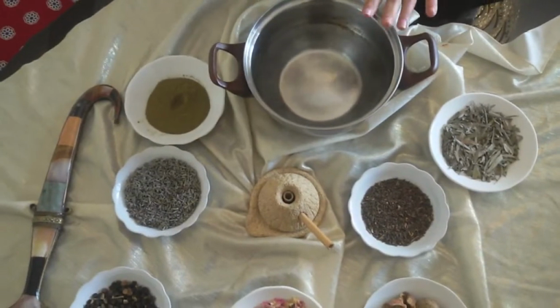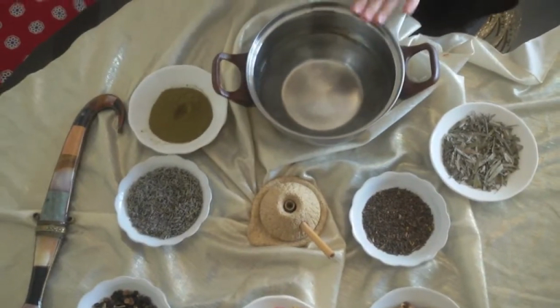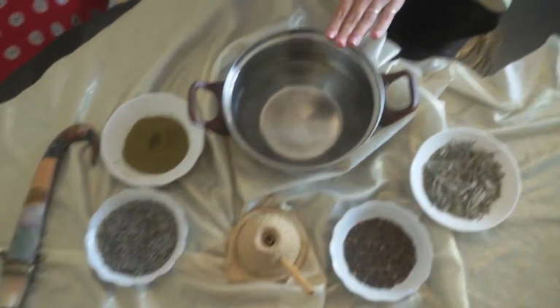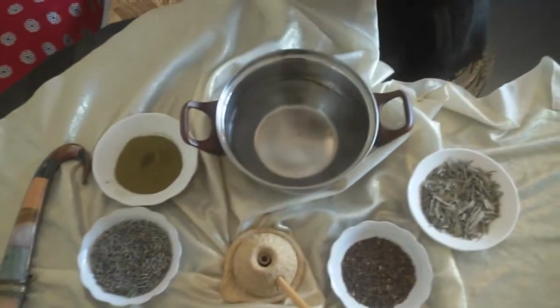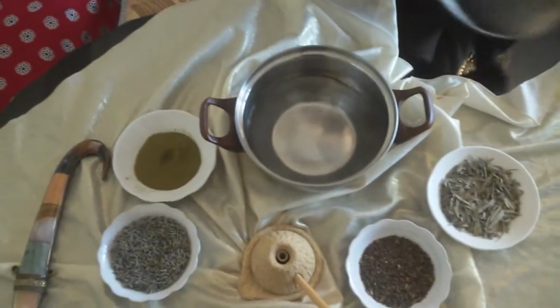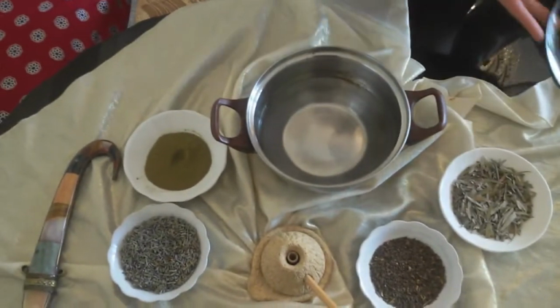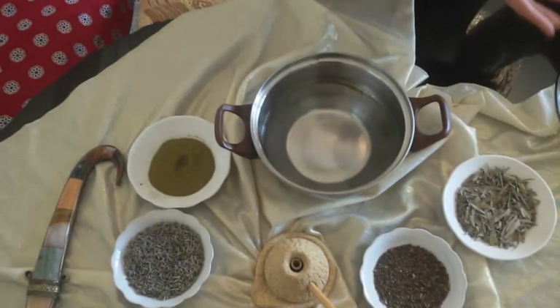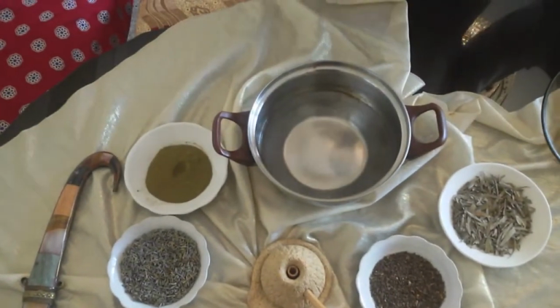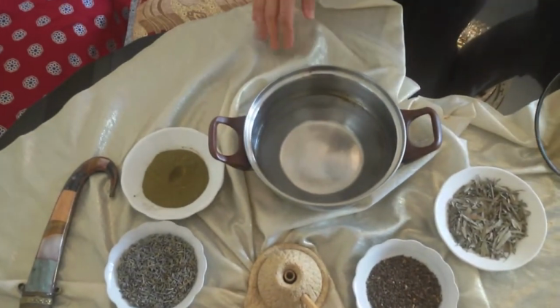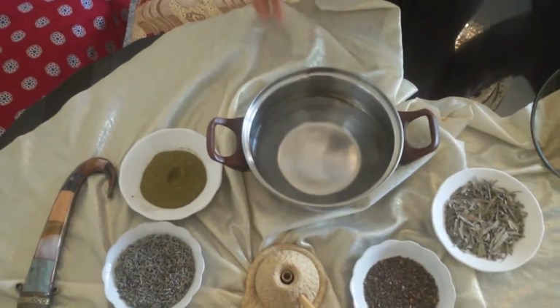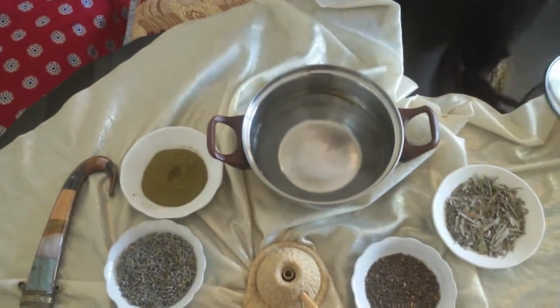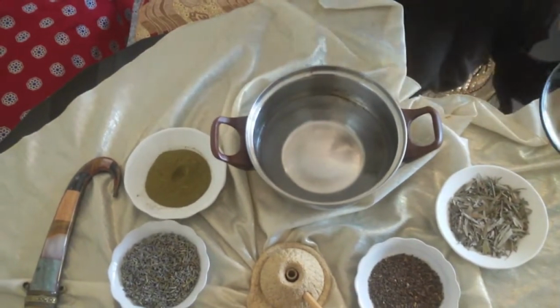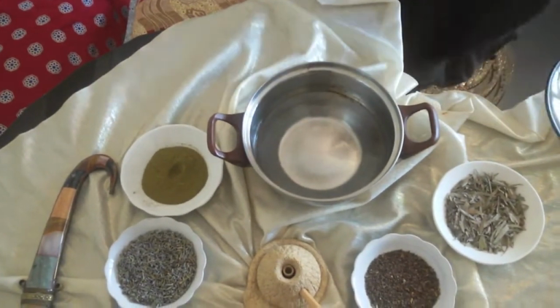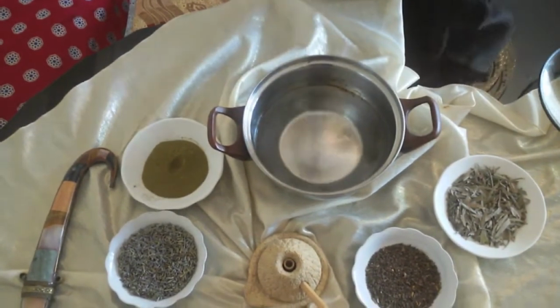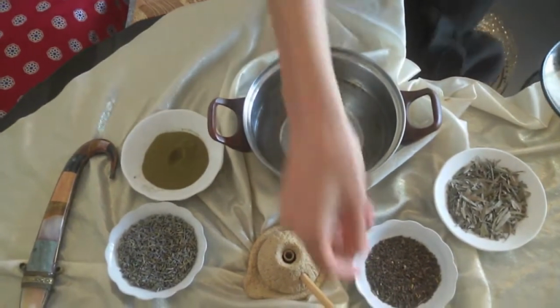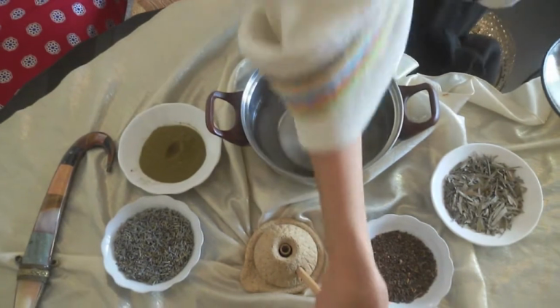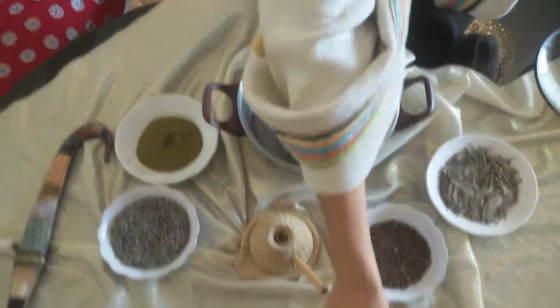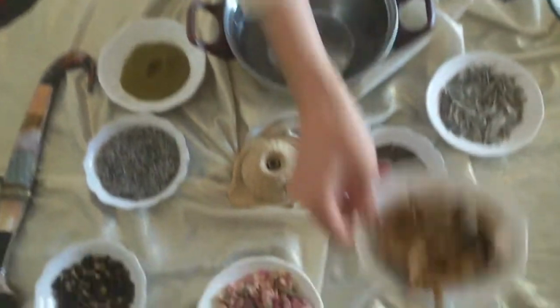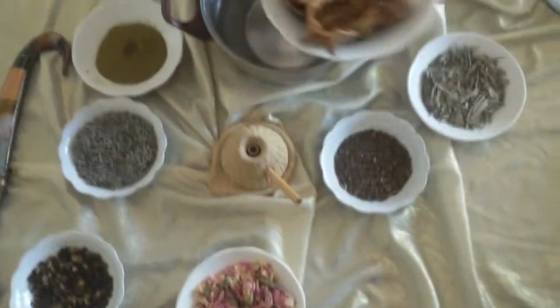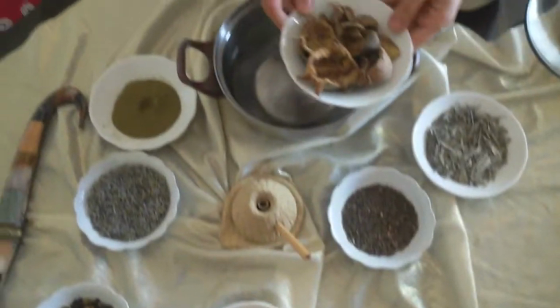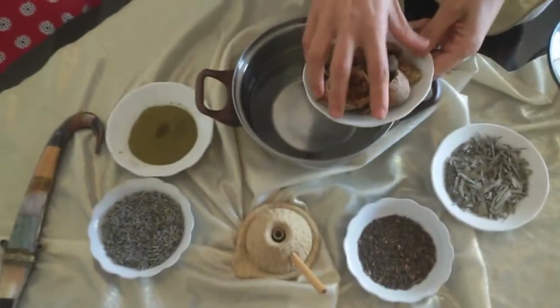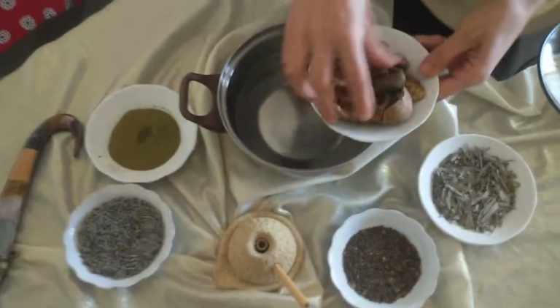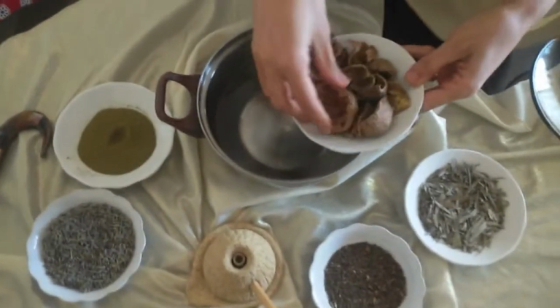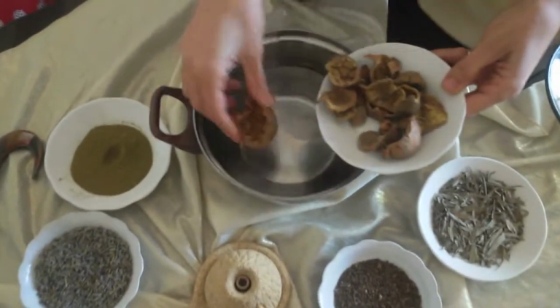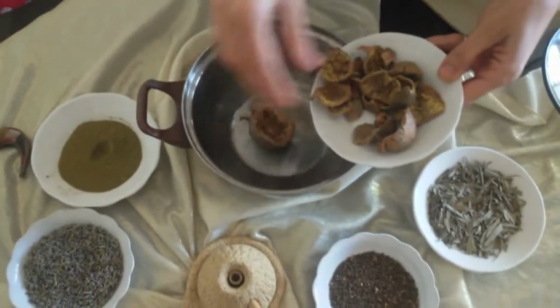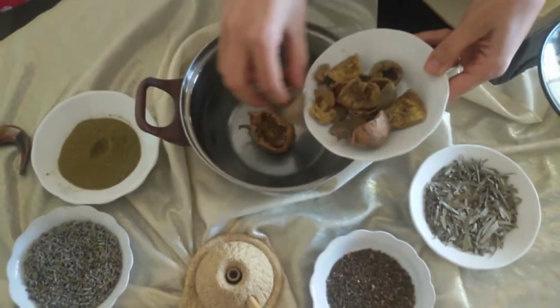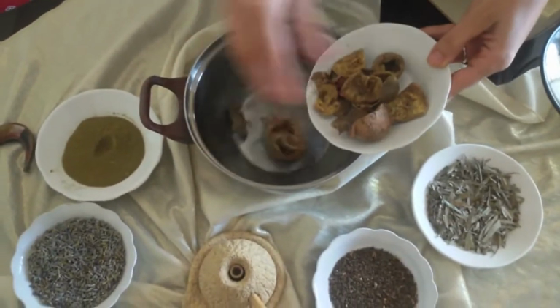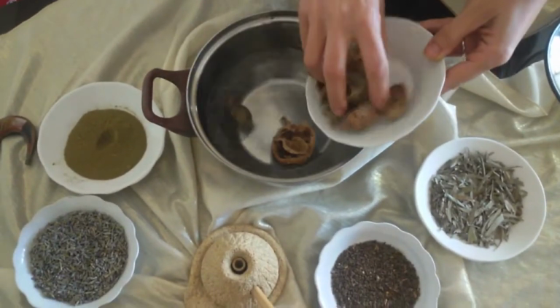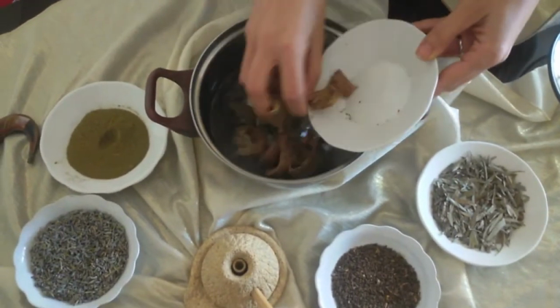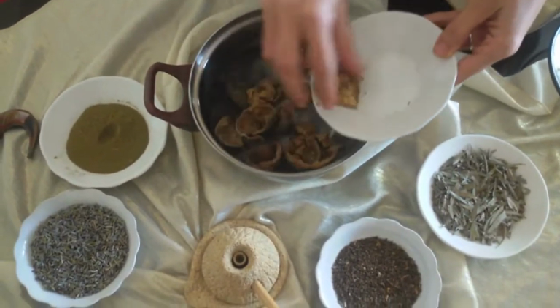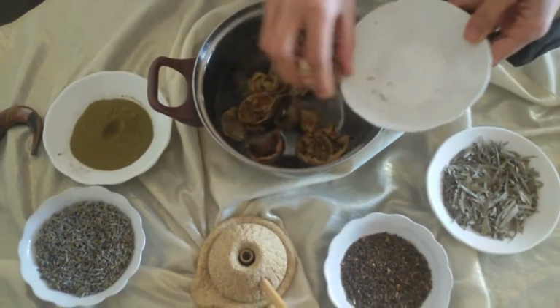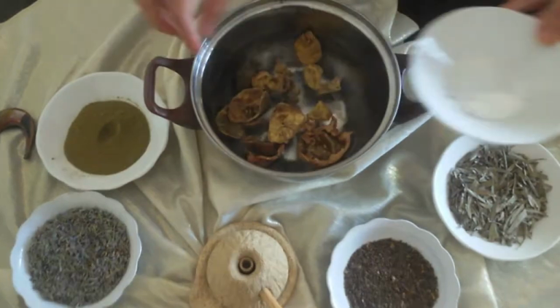In a pan filled with butter, I pour my pomegranate peel and simmer for about 5 minutes over a low heat, then I let it cool down before putting it into my mixture.